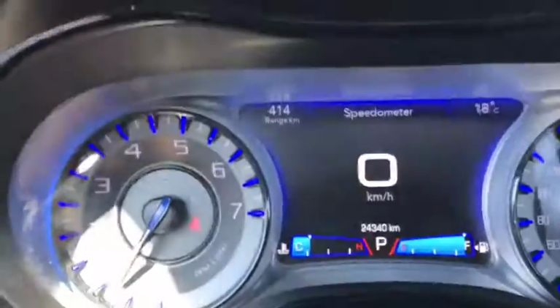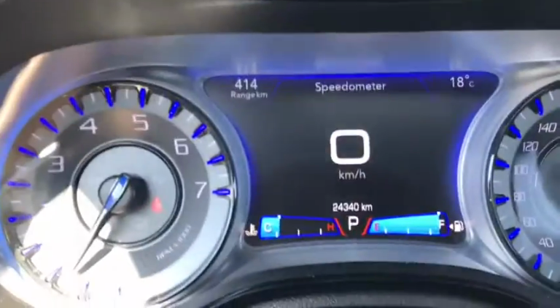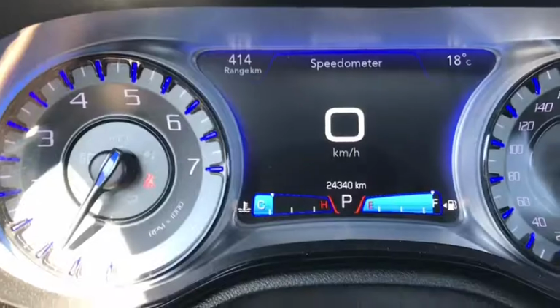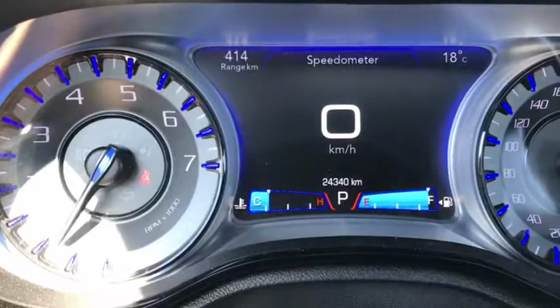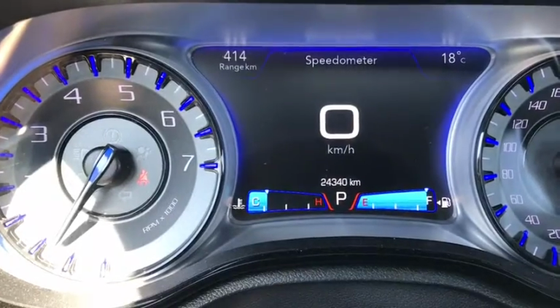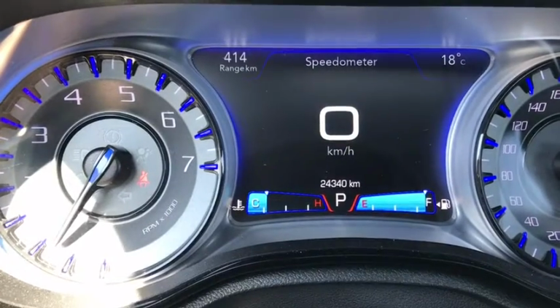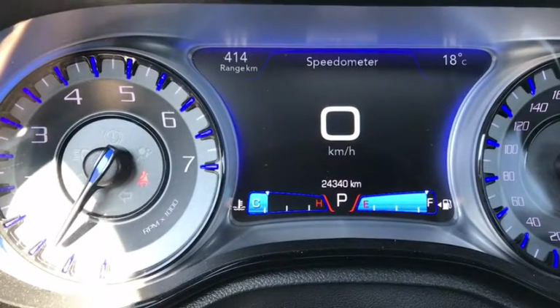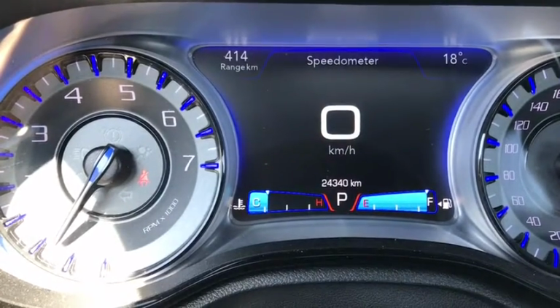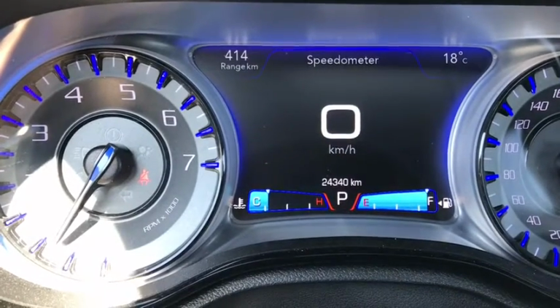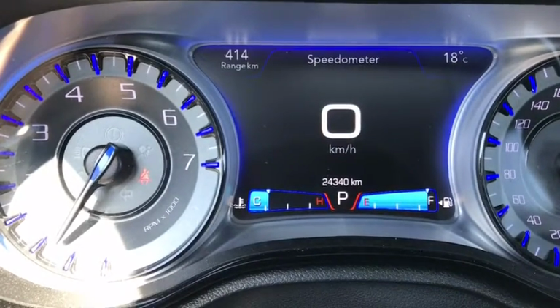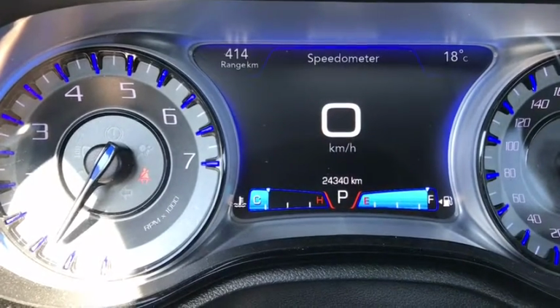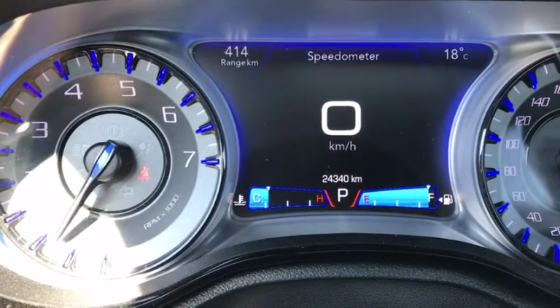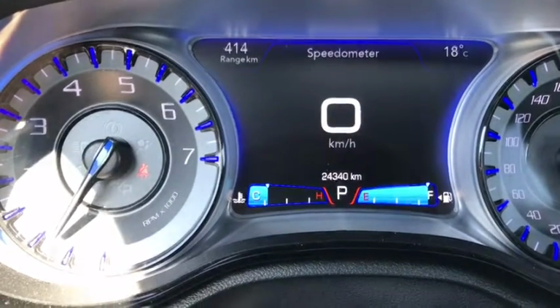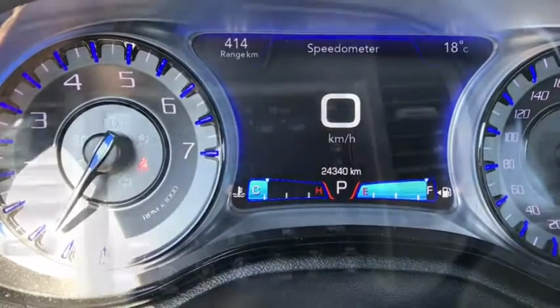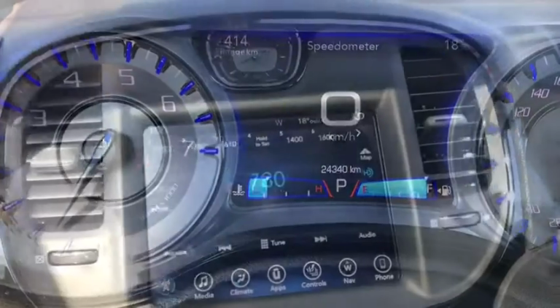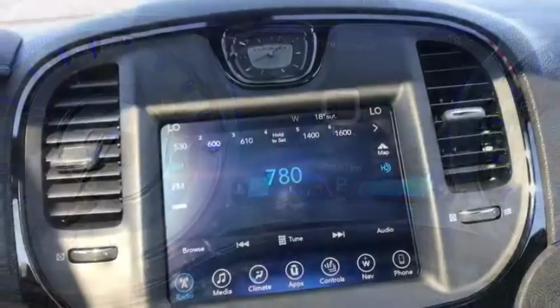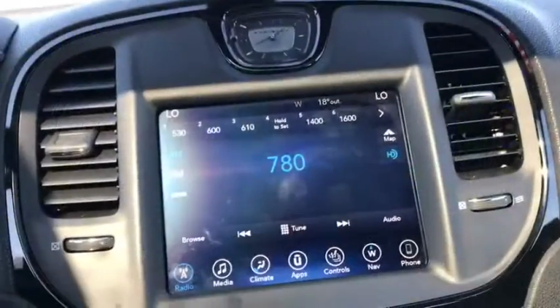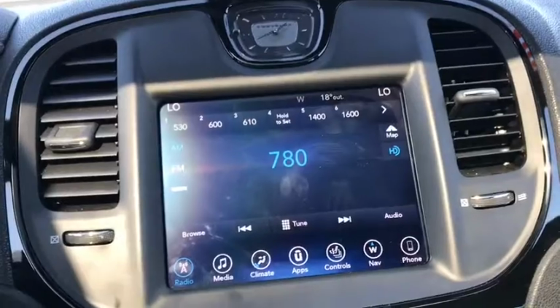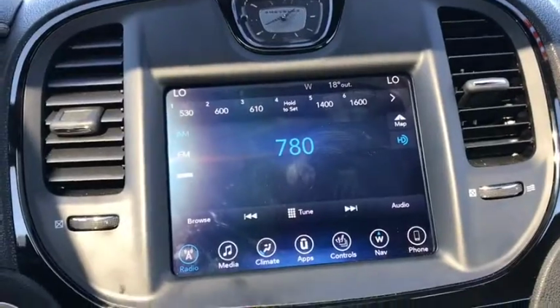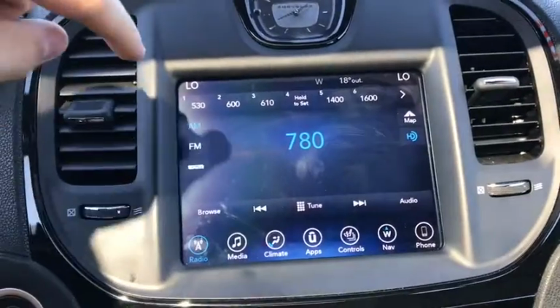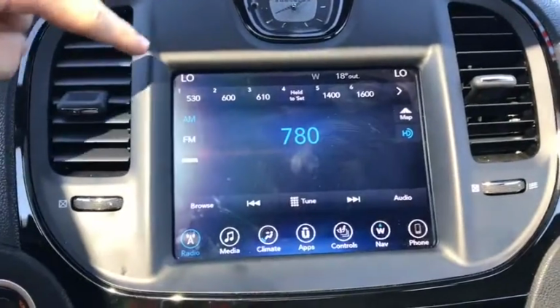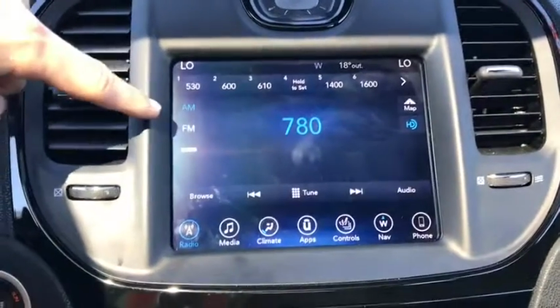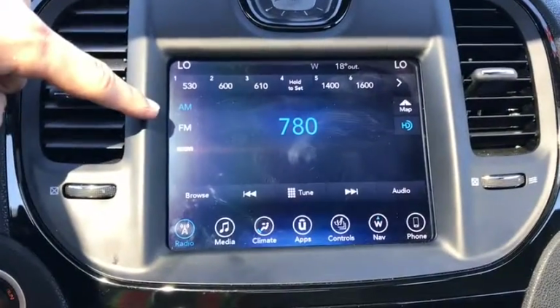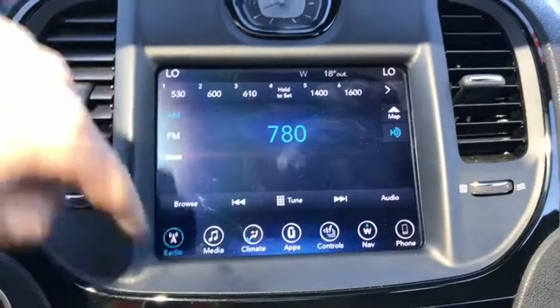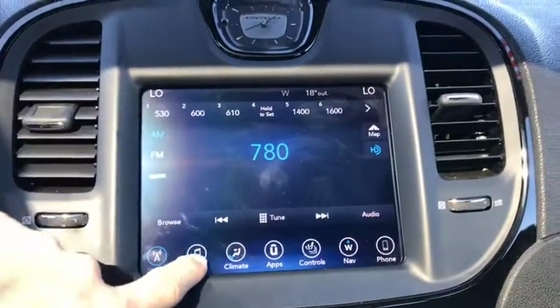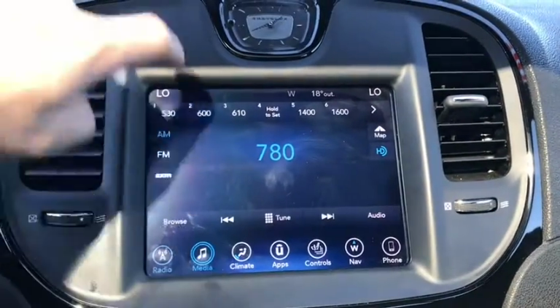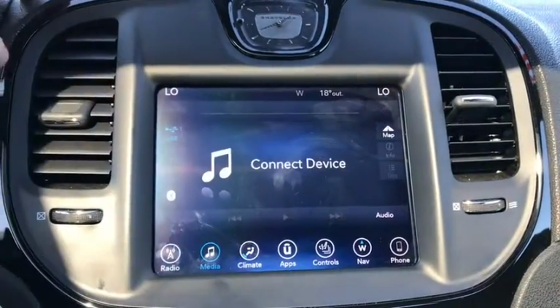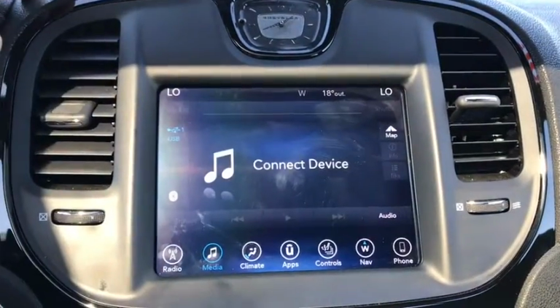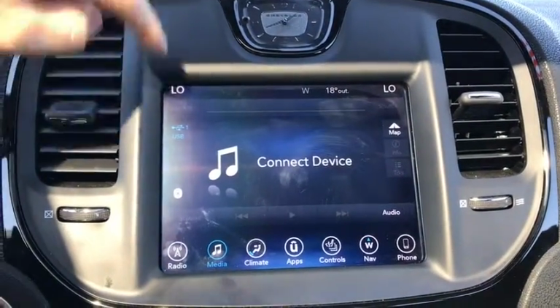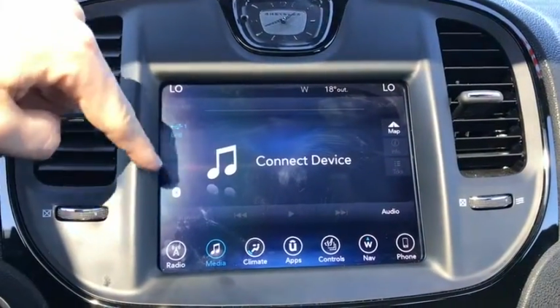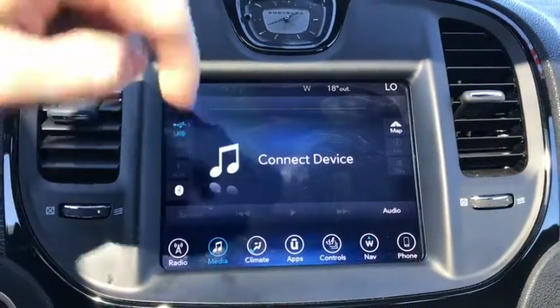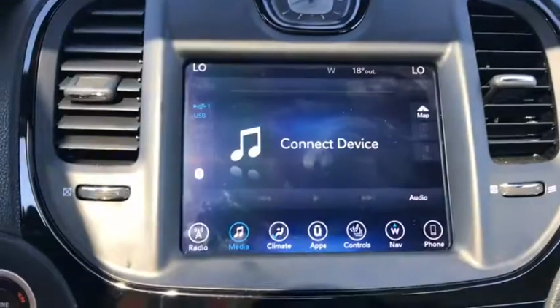Looking at the odometer you can see 24,340 kilometers. The center touch screen comes with AM, FM, and satellite radio. You also have your different media options including USB, aux, and Bluetooth.